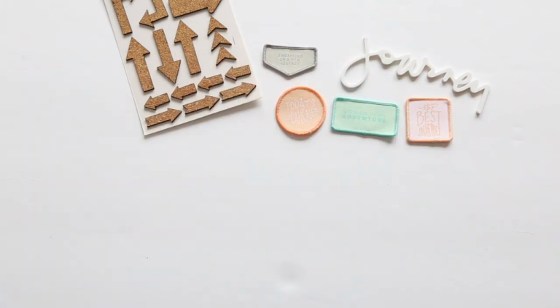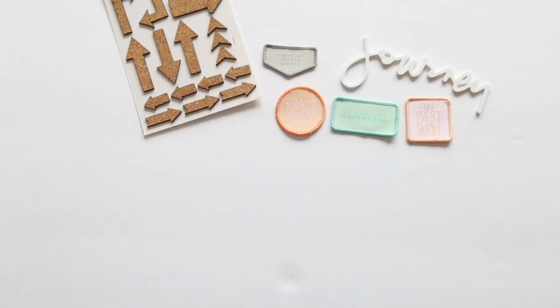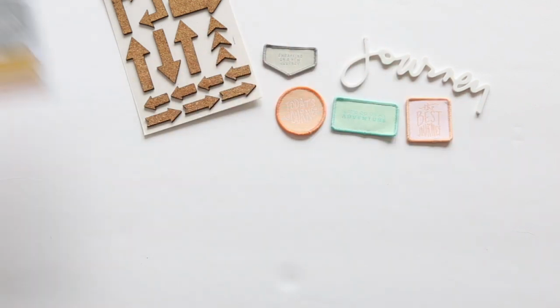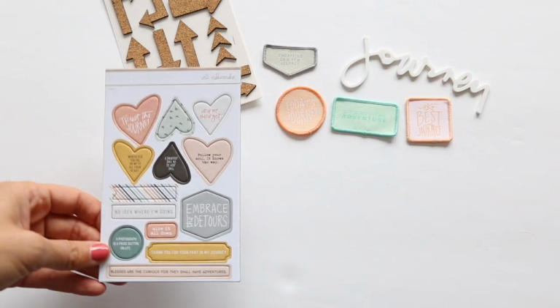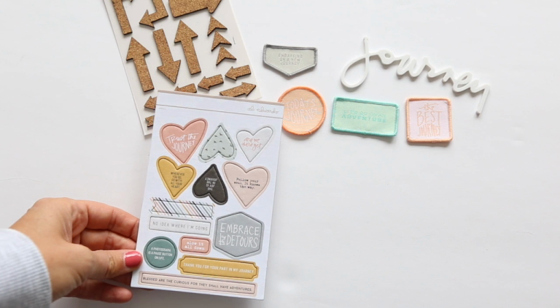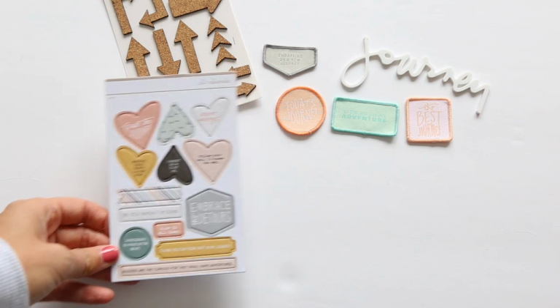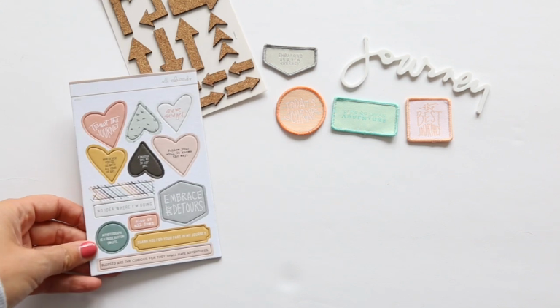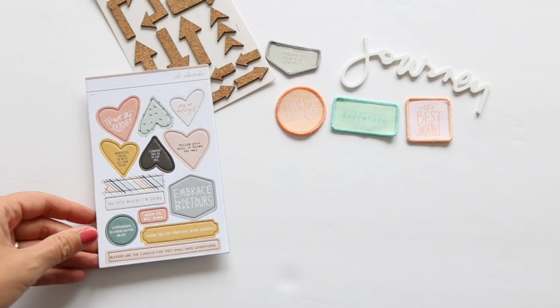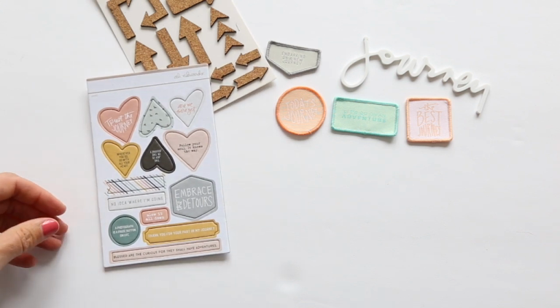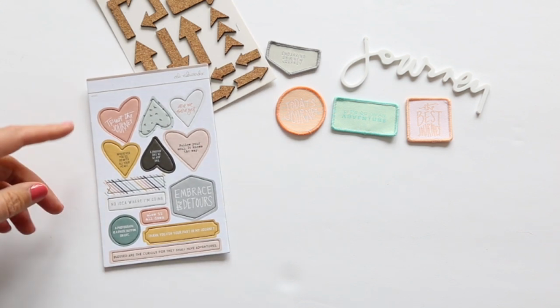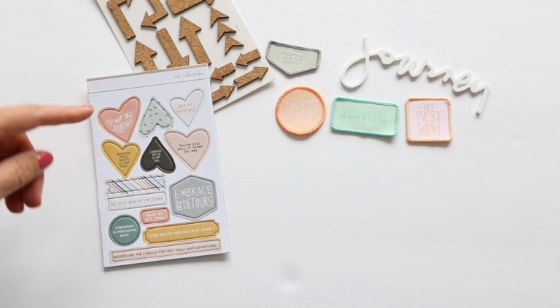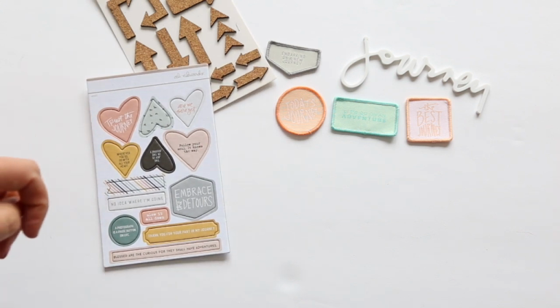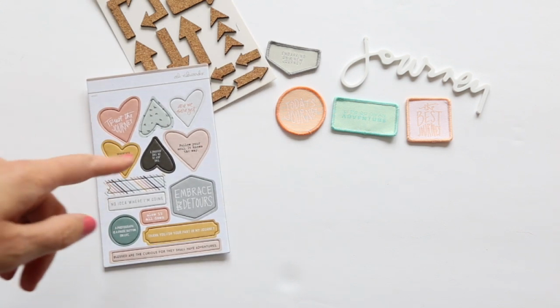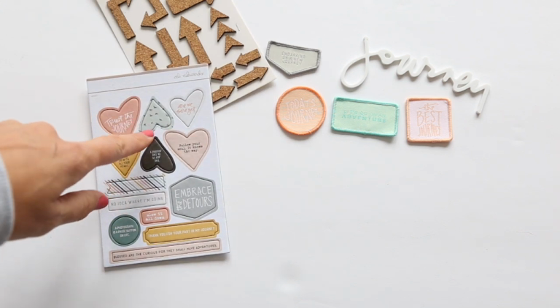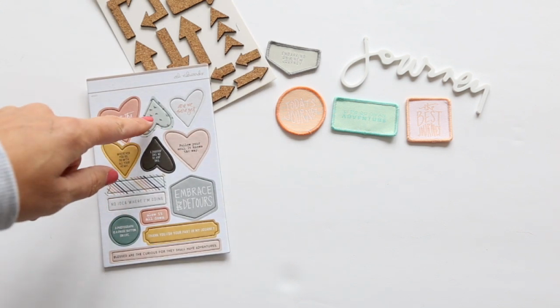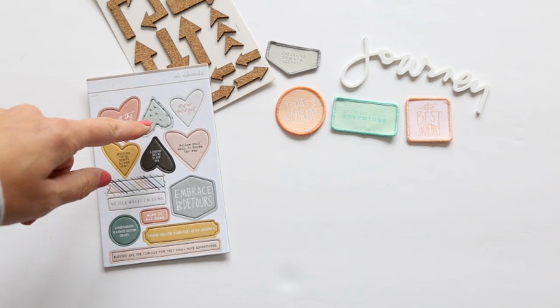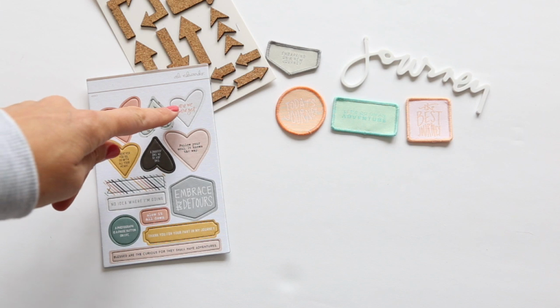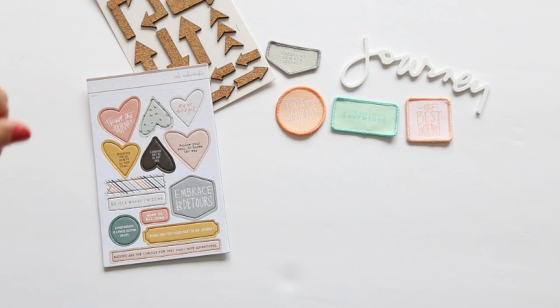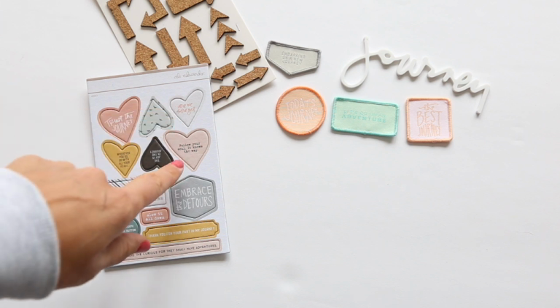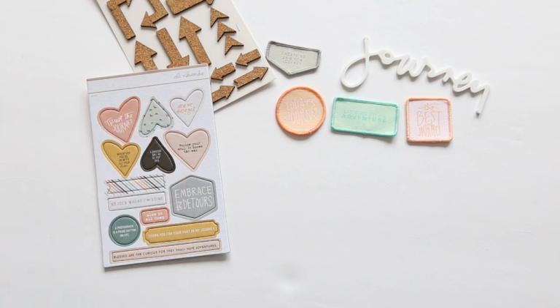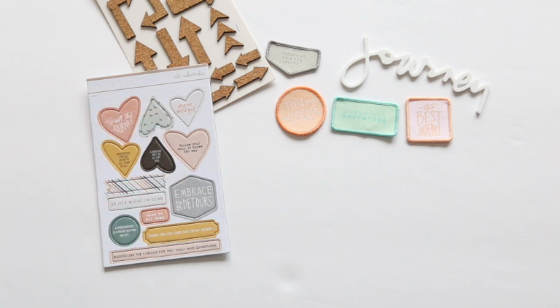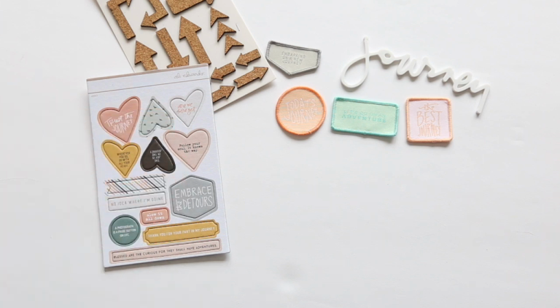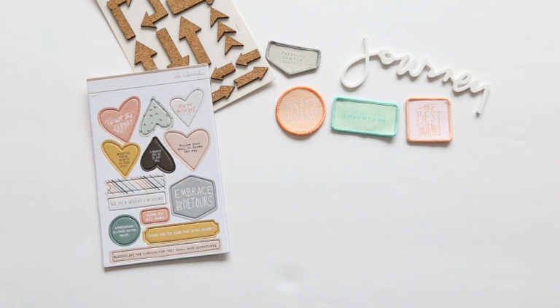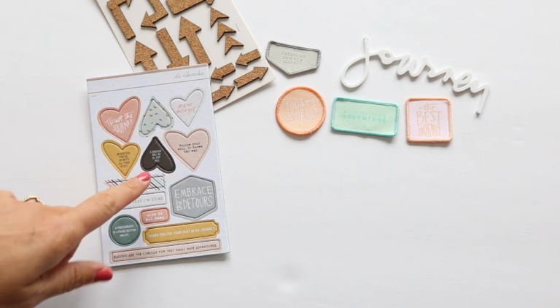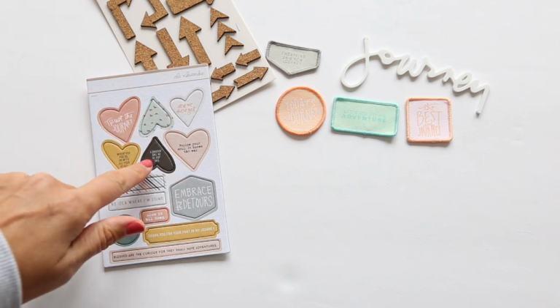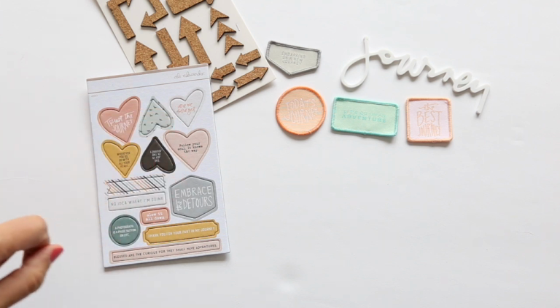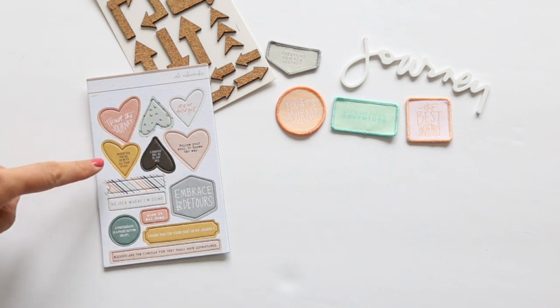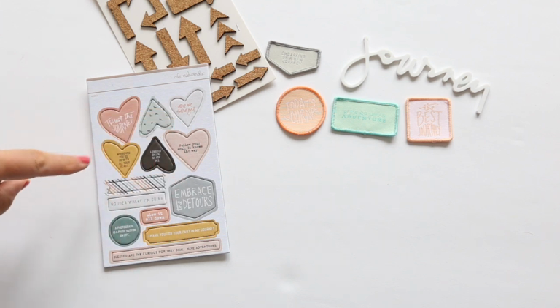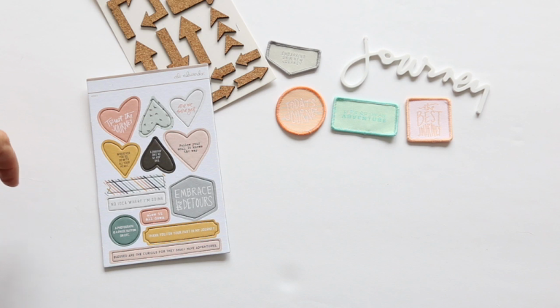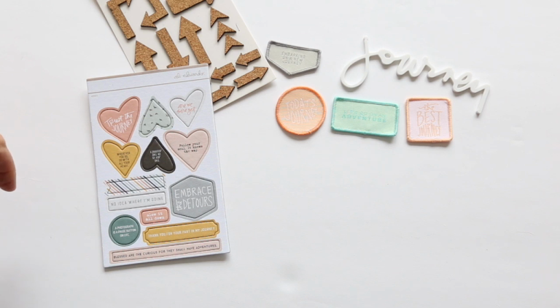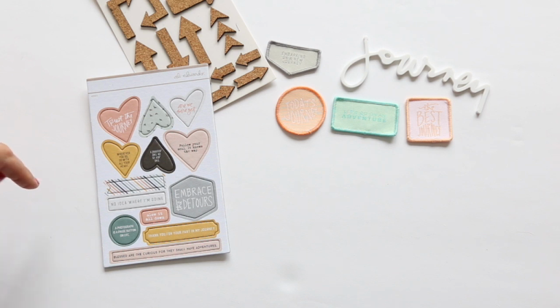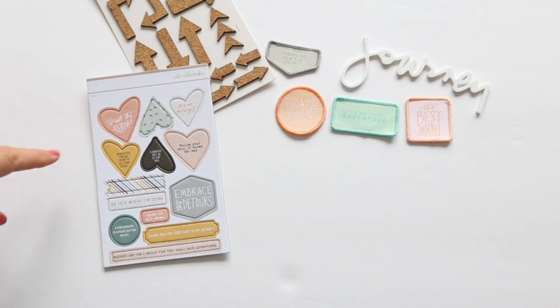We also have a chipboard set. Trust the Journey — this has some little birds on it. Are we there yet? Follow your soul — it knows the way. The Joy is in the Journey. Wherever you go, go with all your heart.